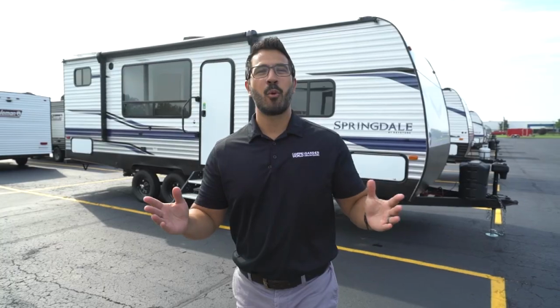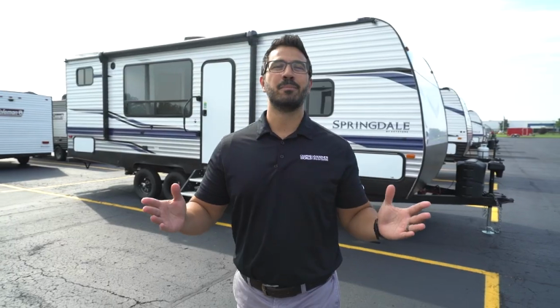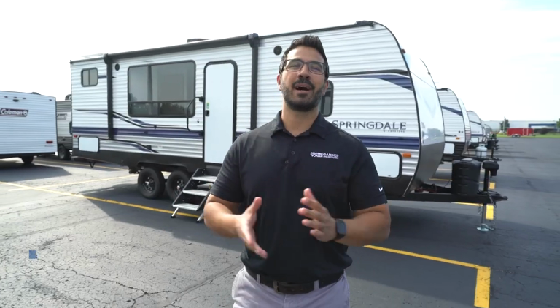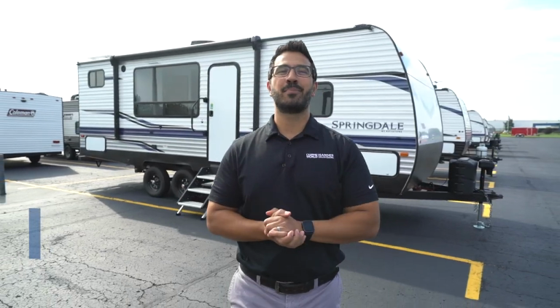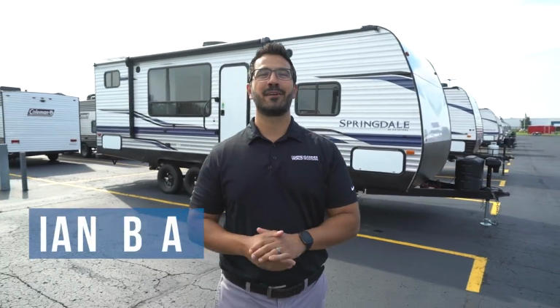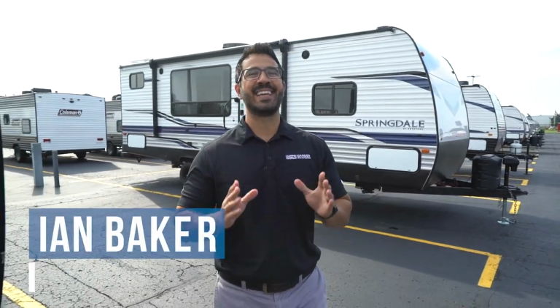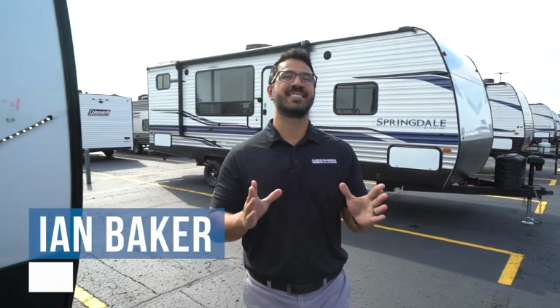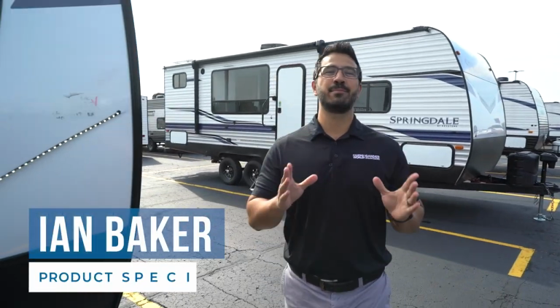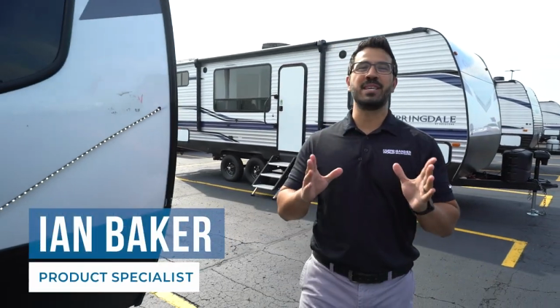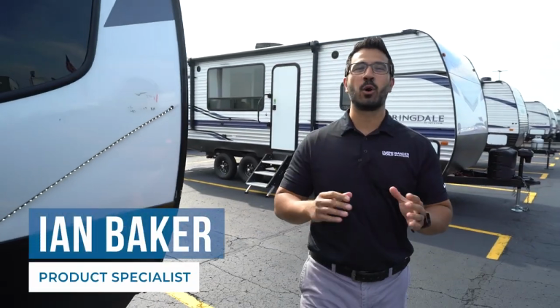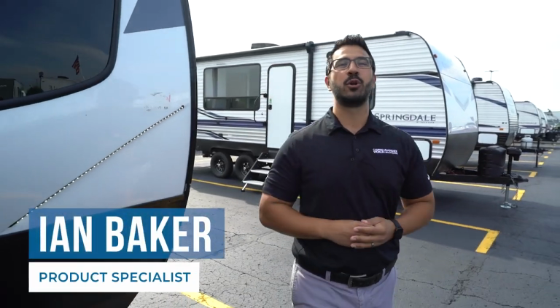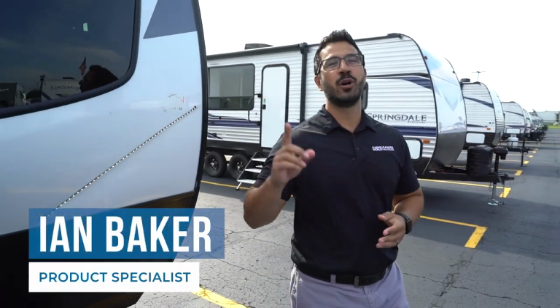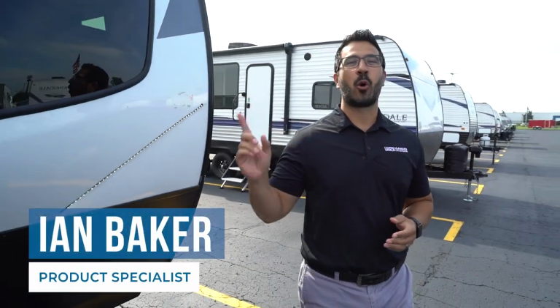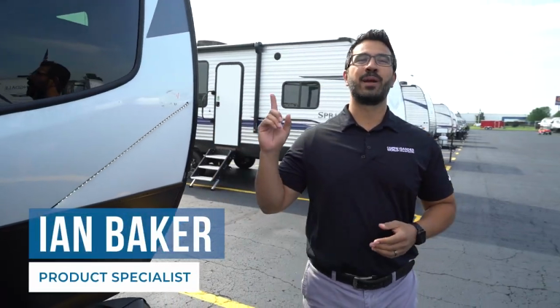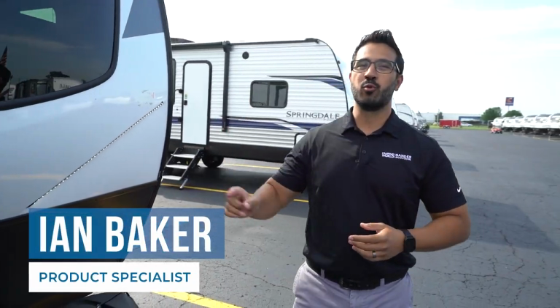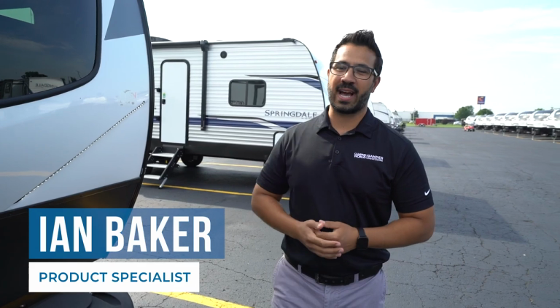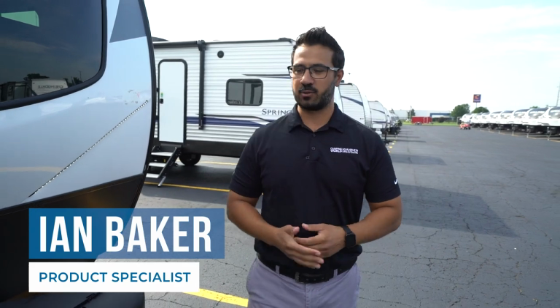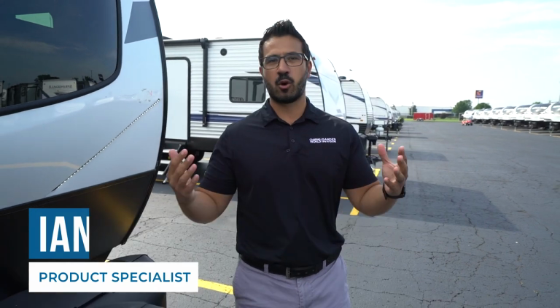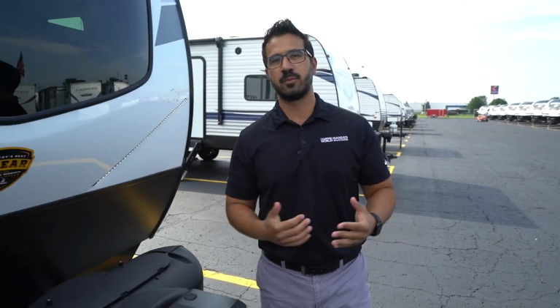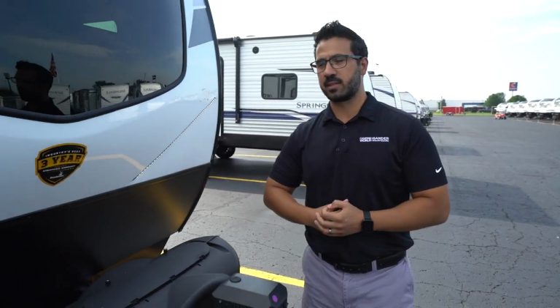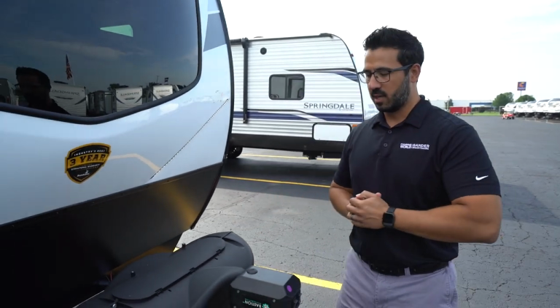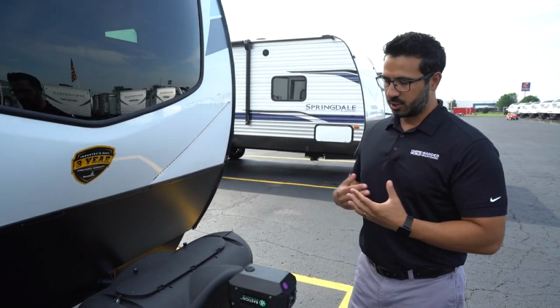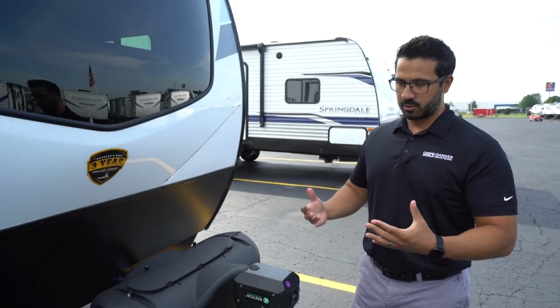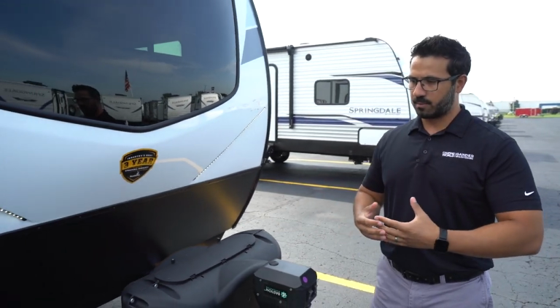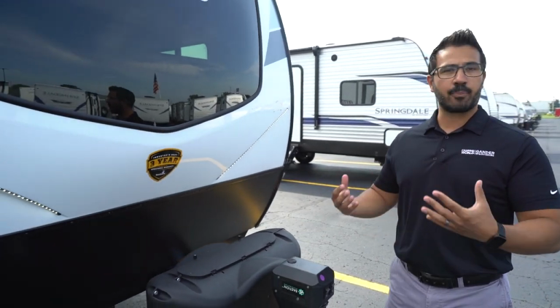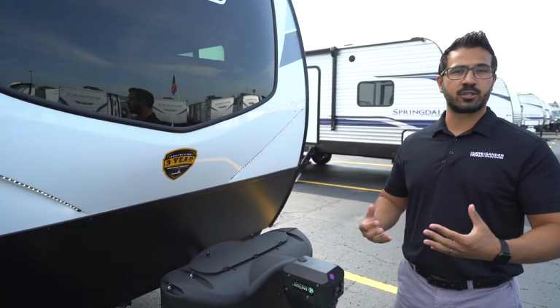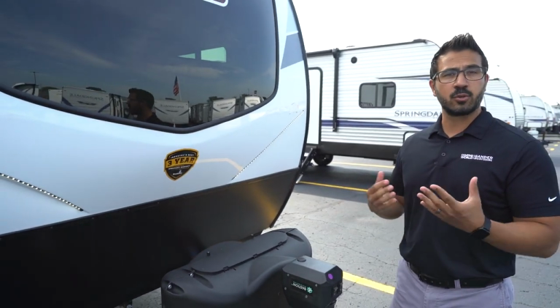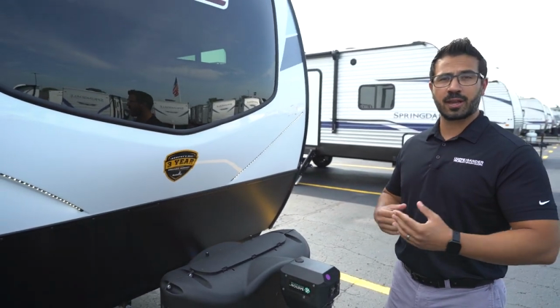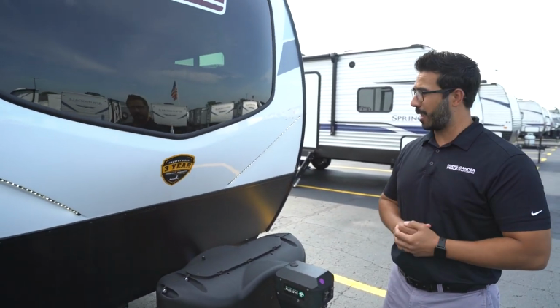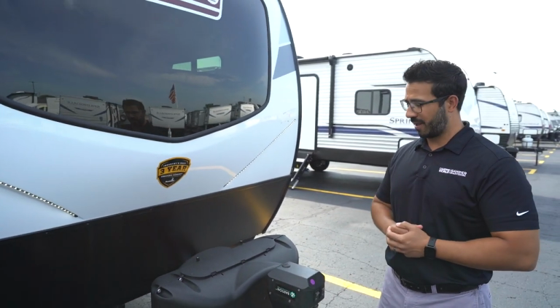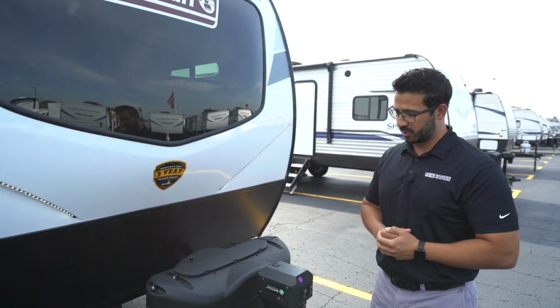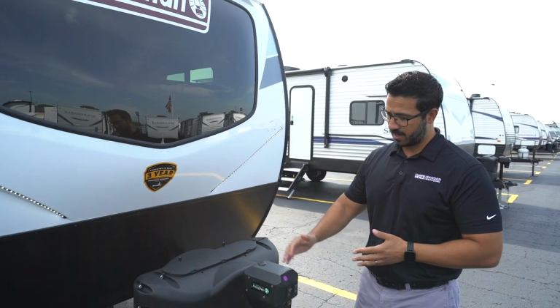Welcome. I'm Ian Baker and it is time to meet your new Coleman Rubicon. I'm going to go over some basics, just show you some operations so you can get out camping and having a good time.